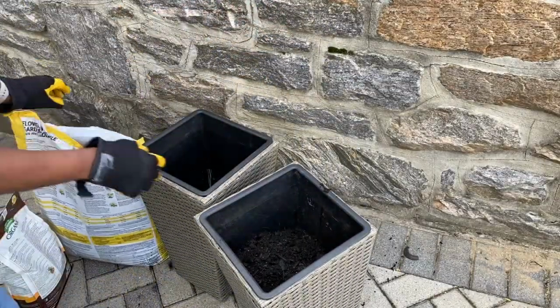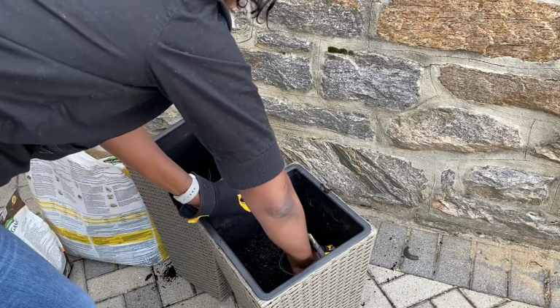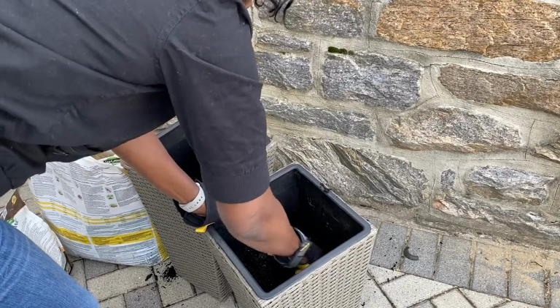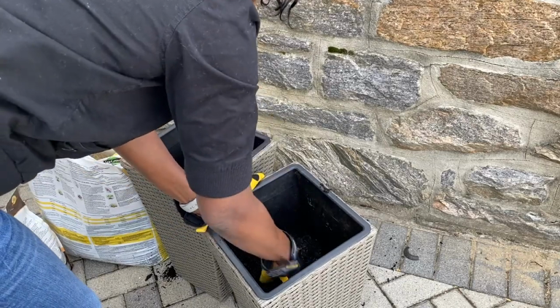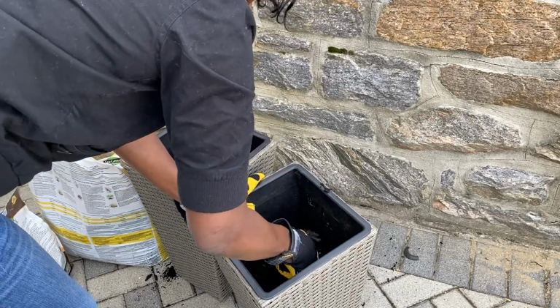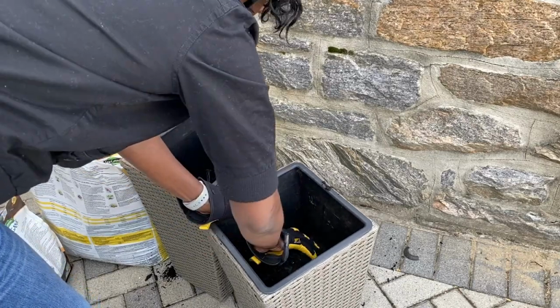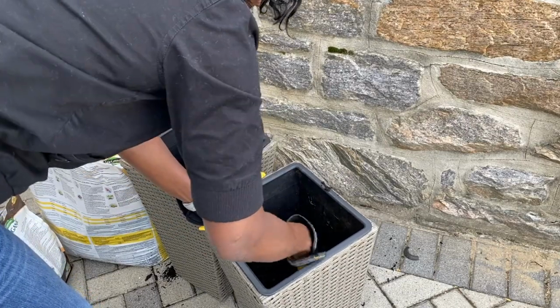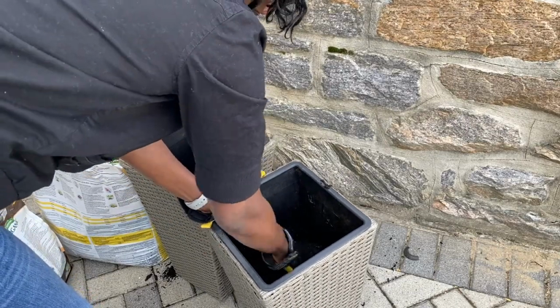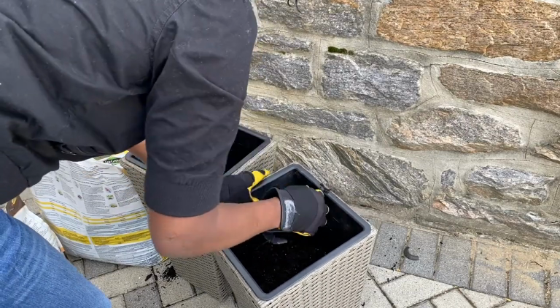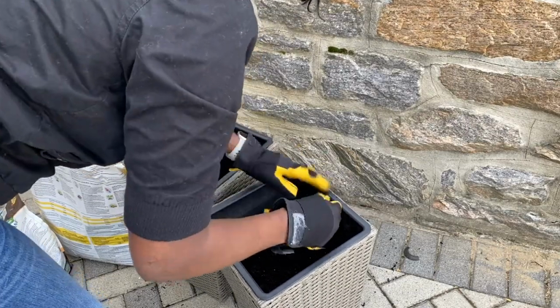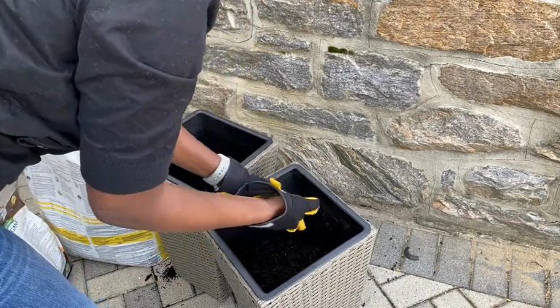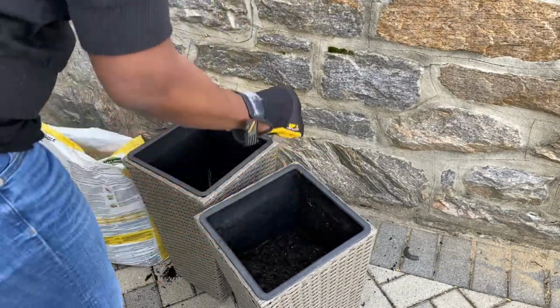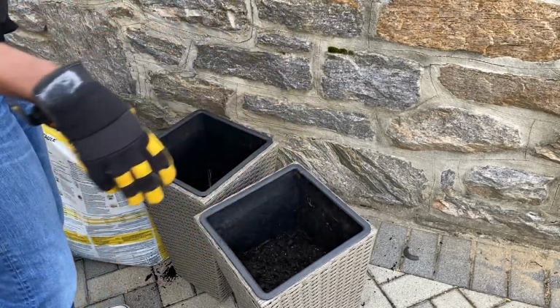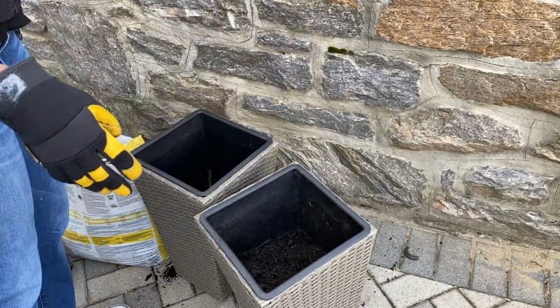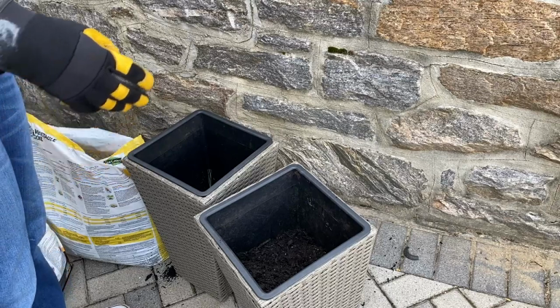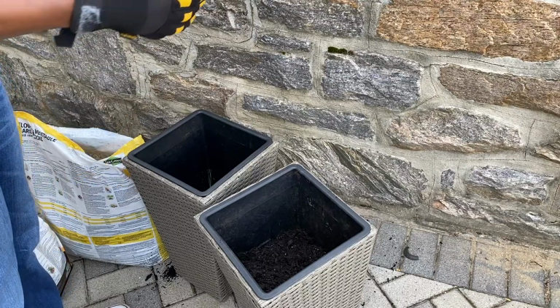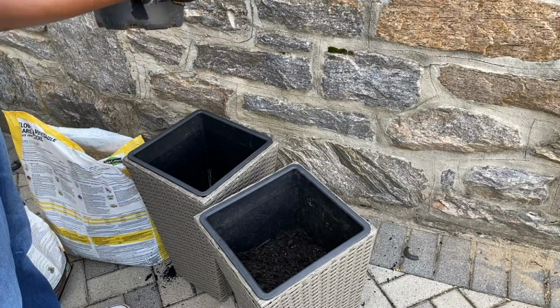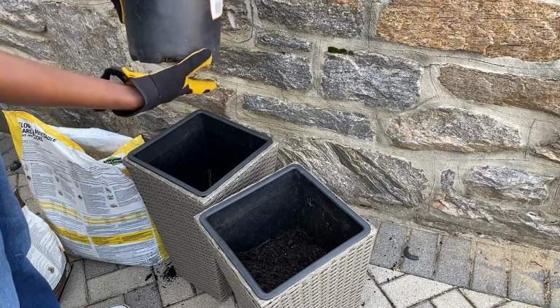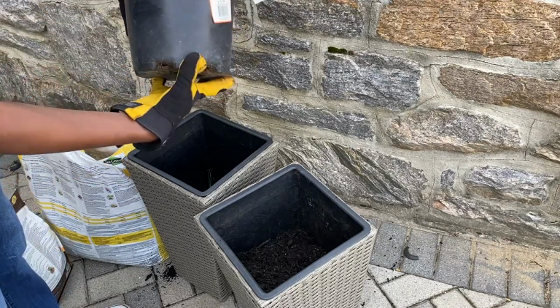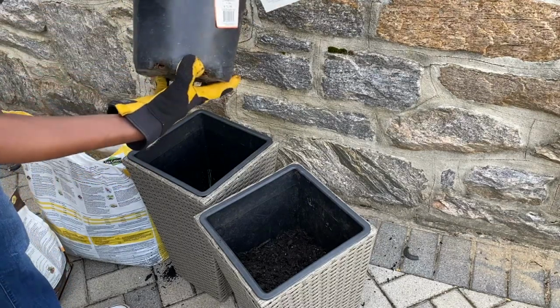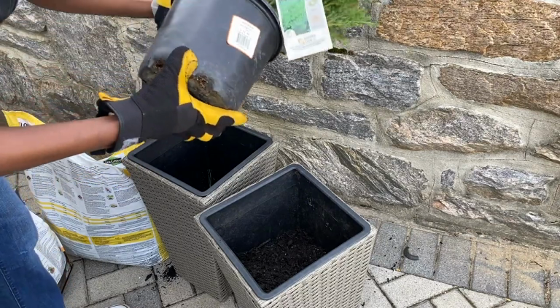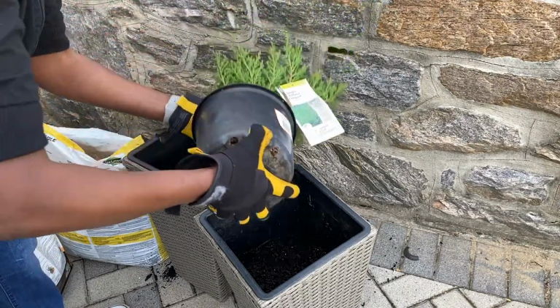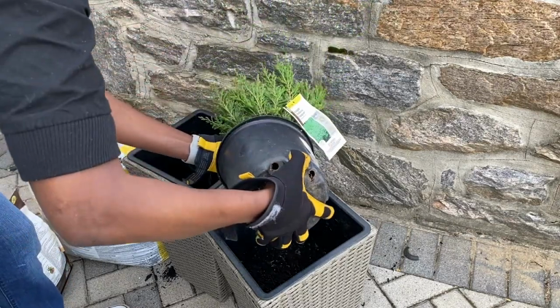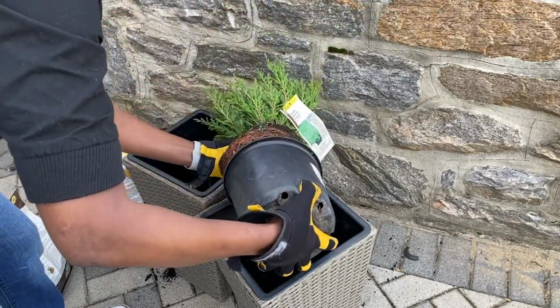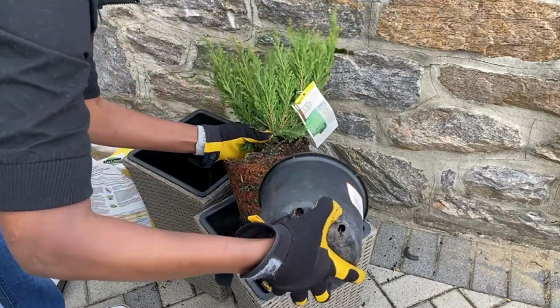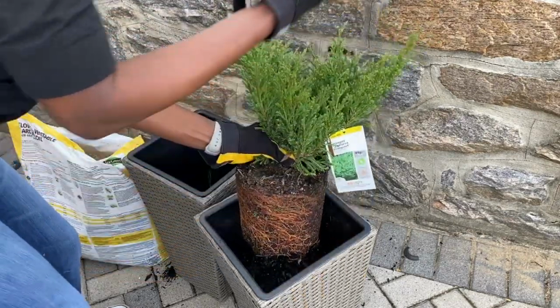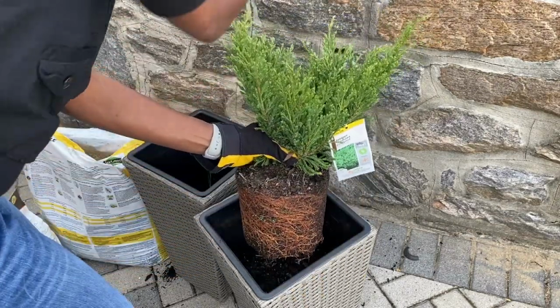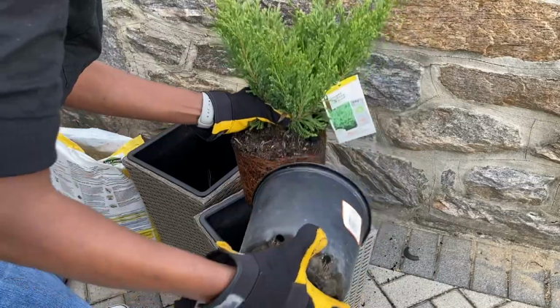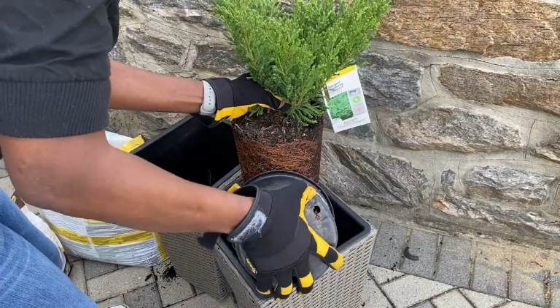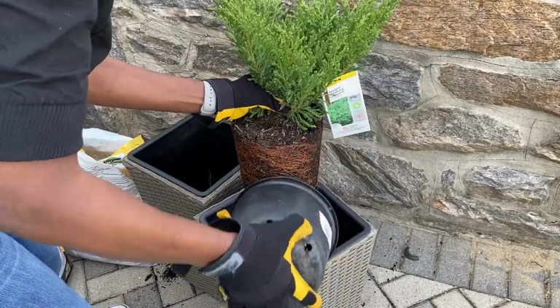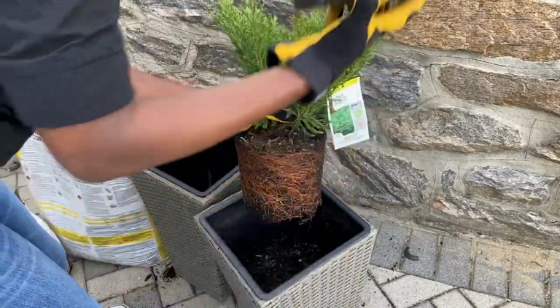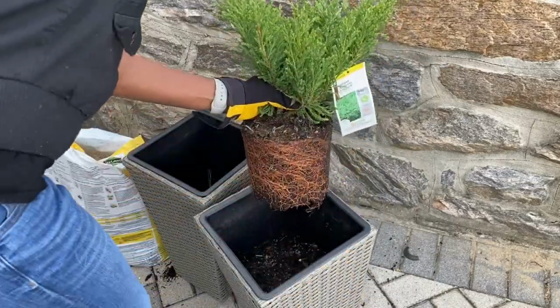We are just using a little soil. I realized once I started potting this up that I only had garden soil instead of potting soil, but we're just going to make do with what we have.